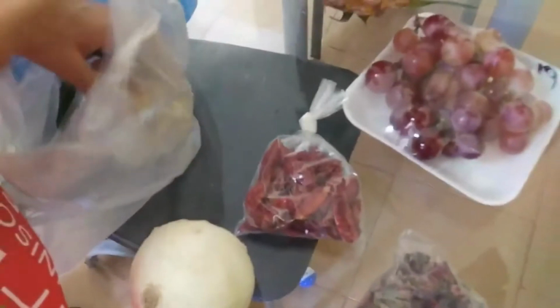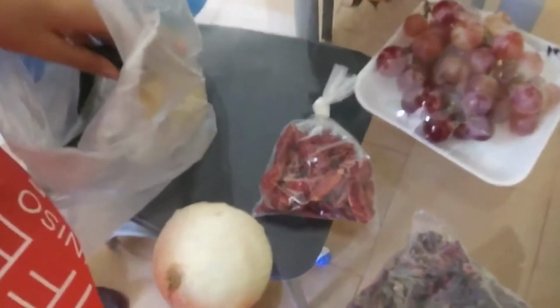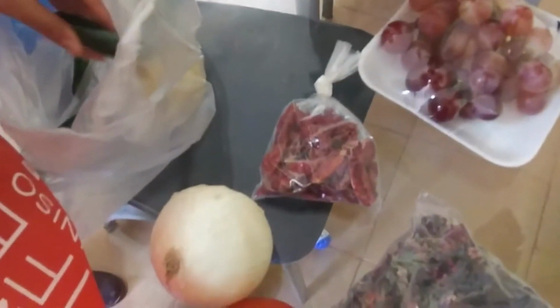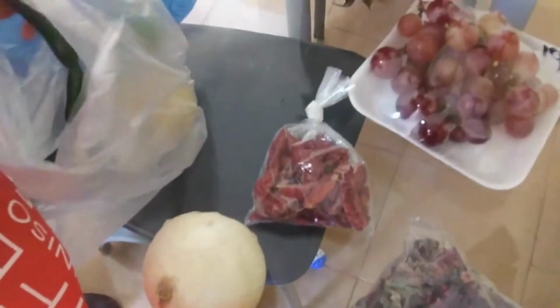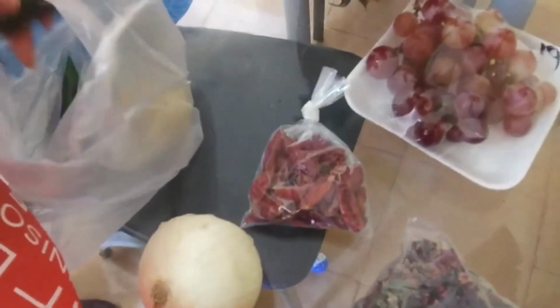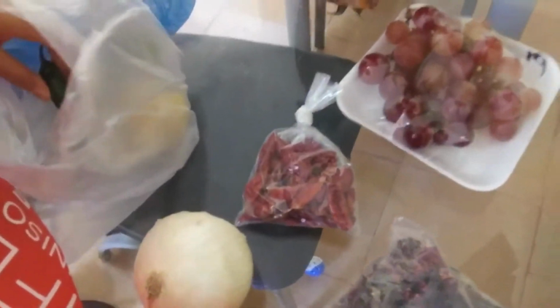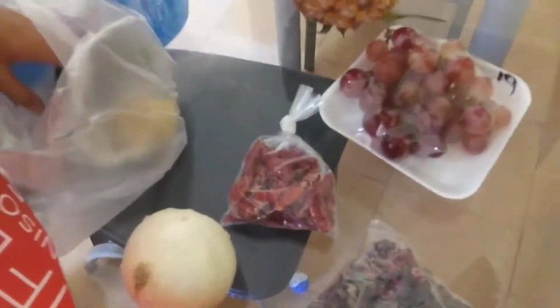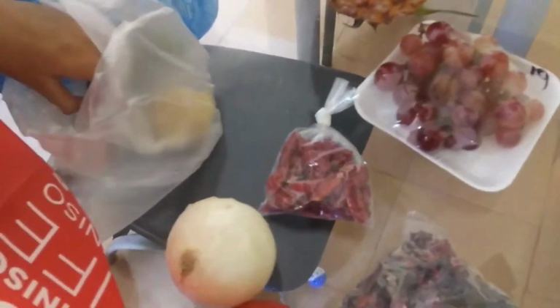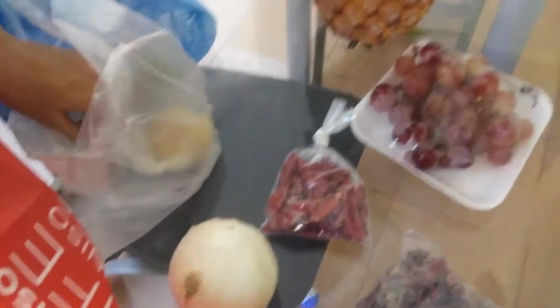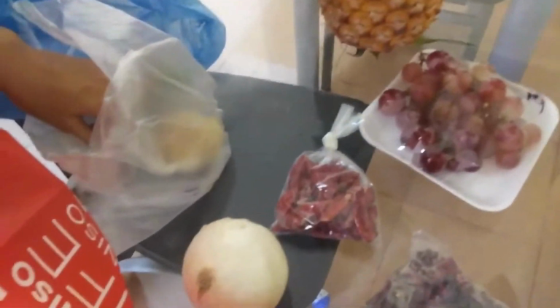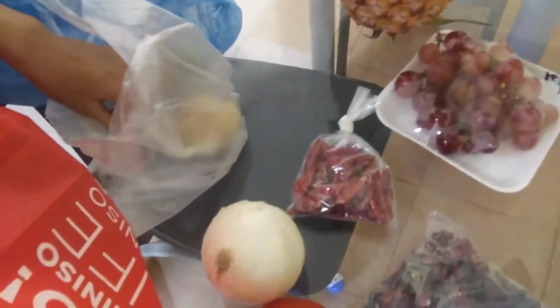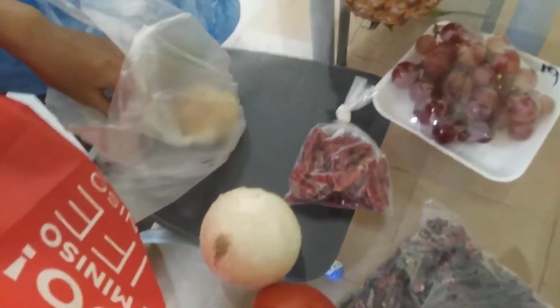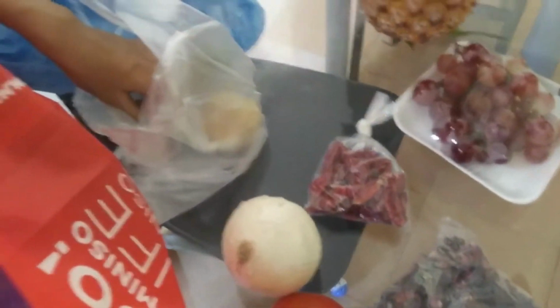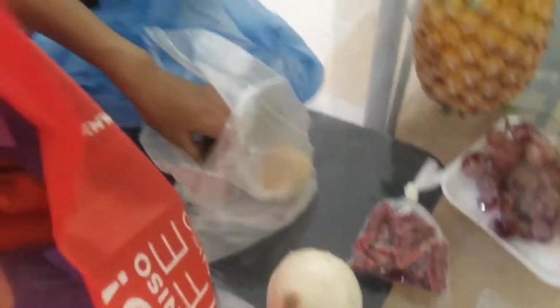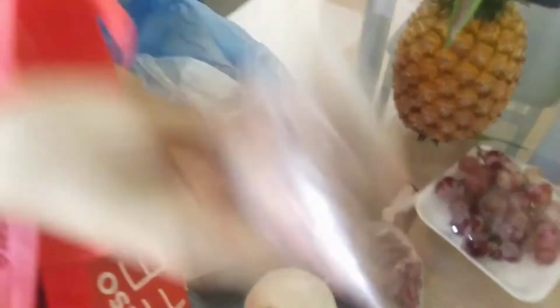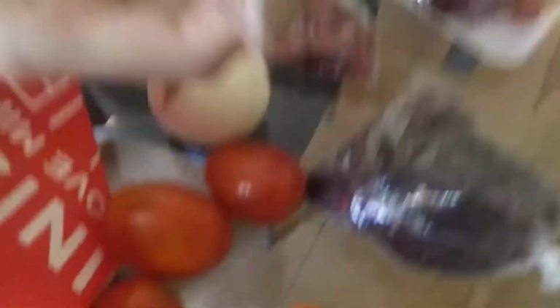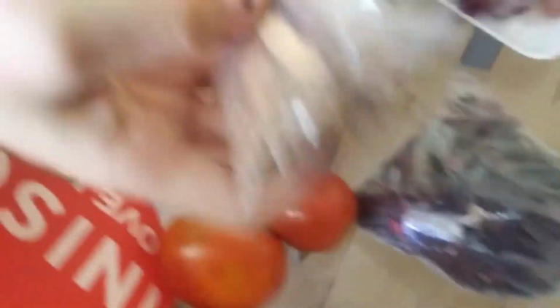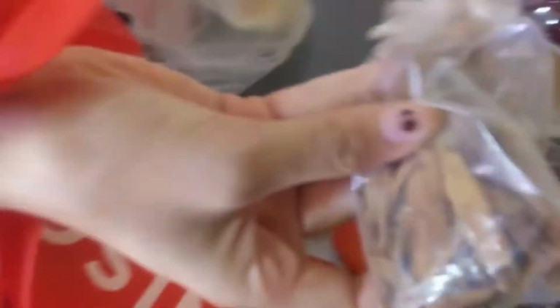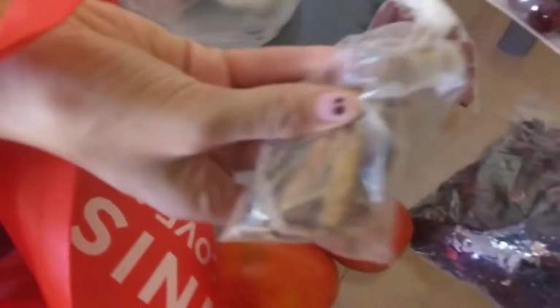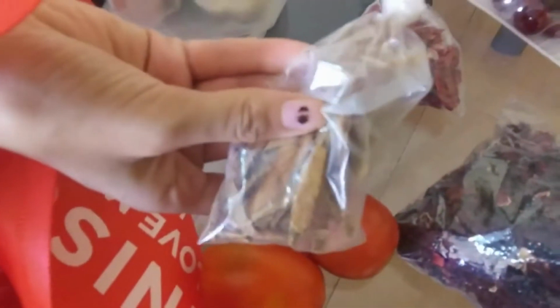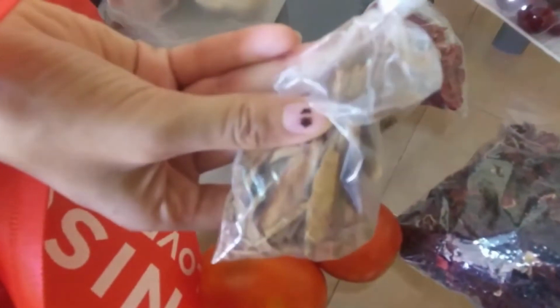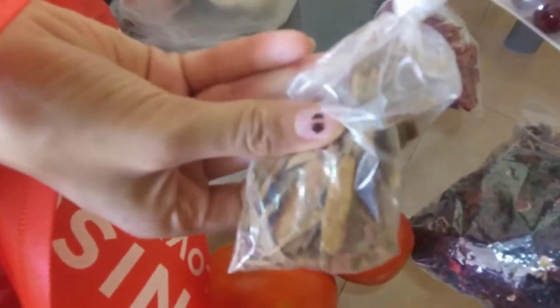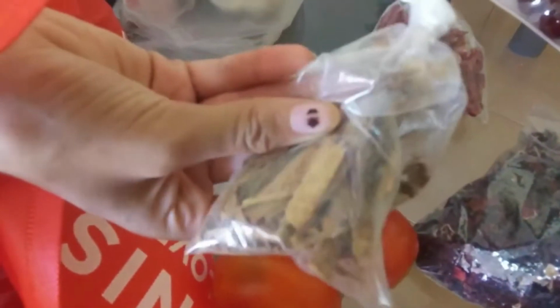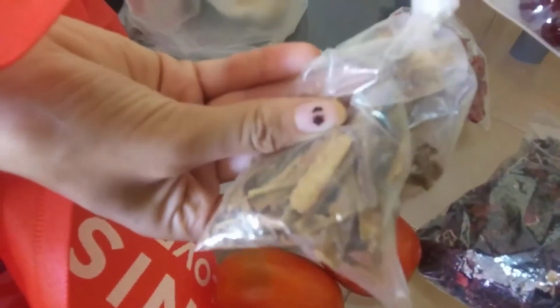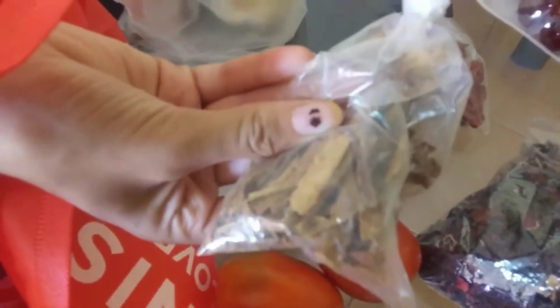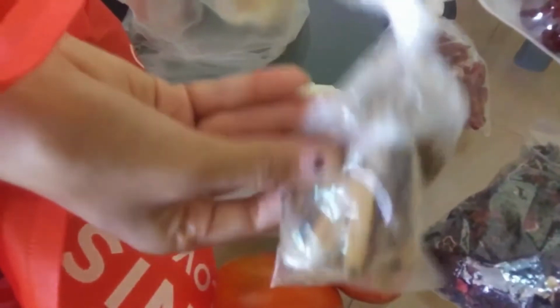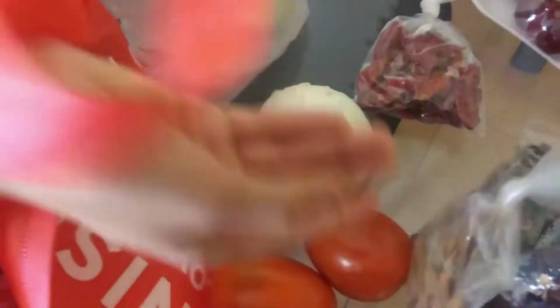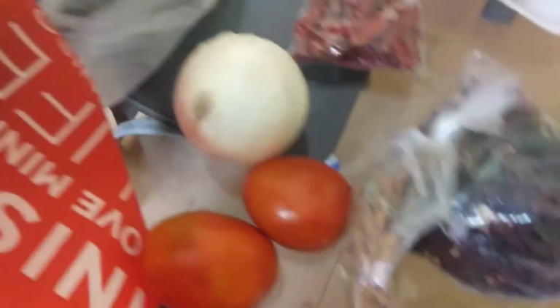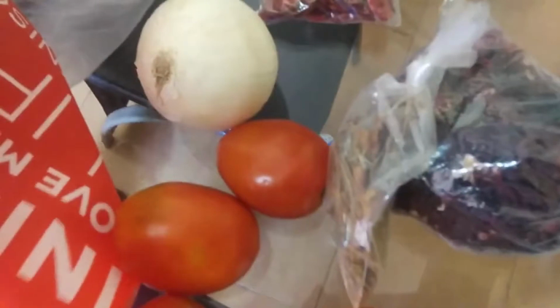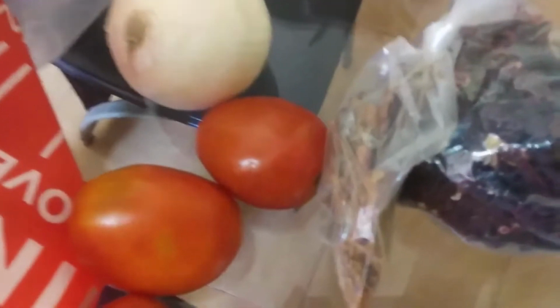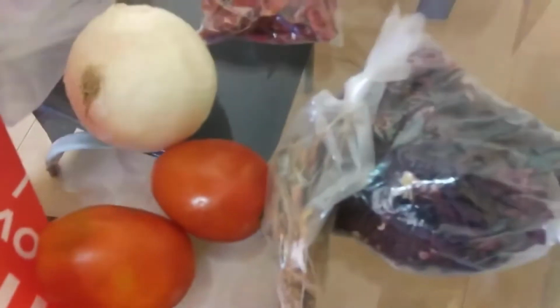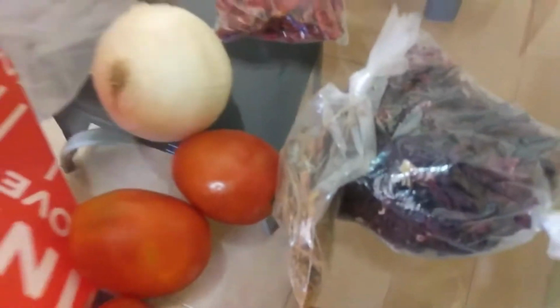My grandmother used to dry these — she used to grow them and hang them on the walls to dry; they were everywhere. I'm pretty sure this is cinnamon. We think we got some cinnamon, or canela, or something like that.